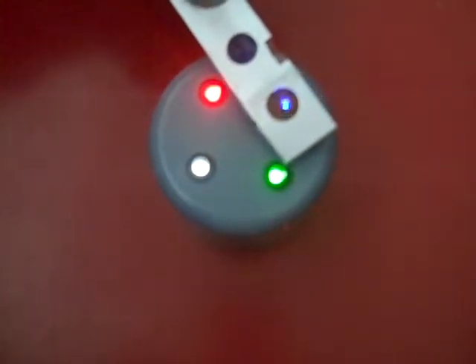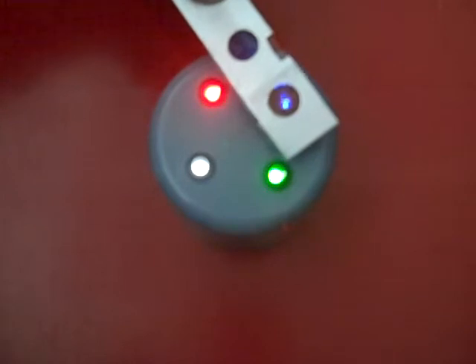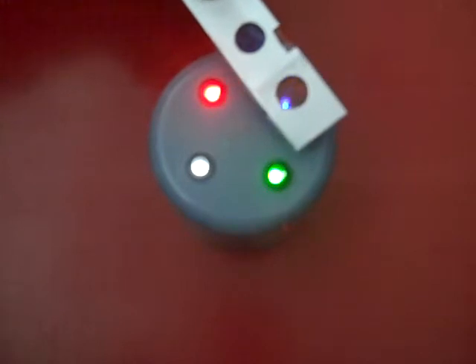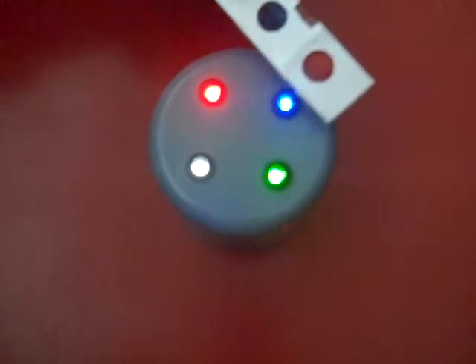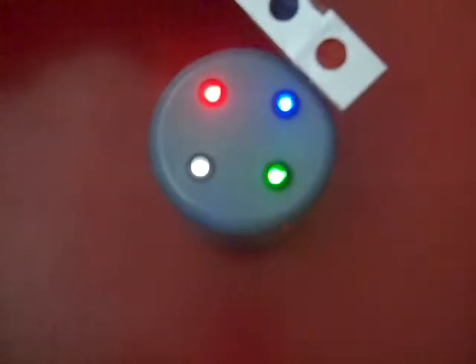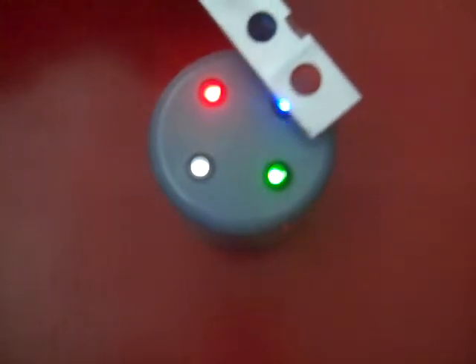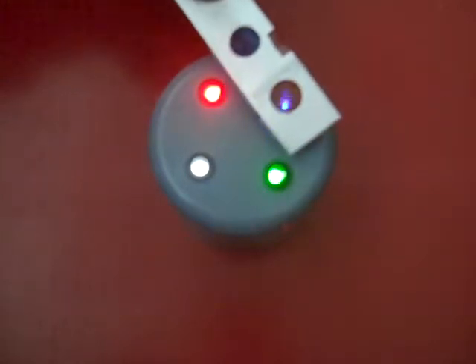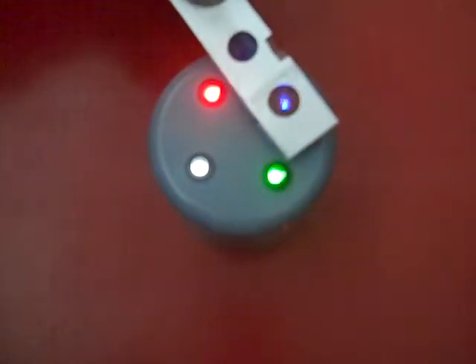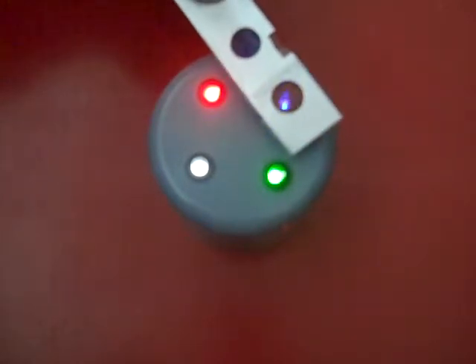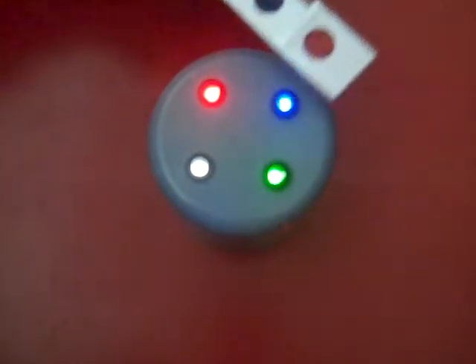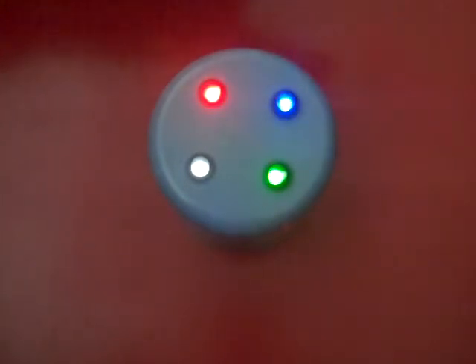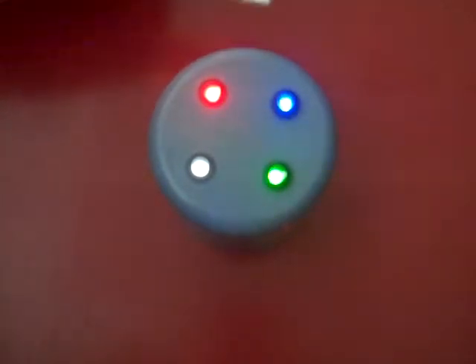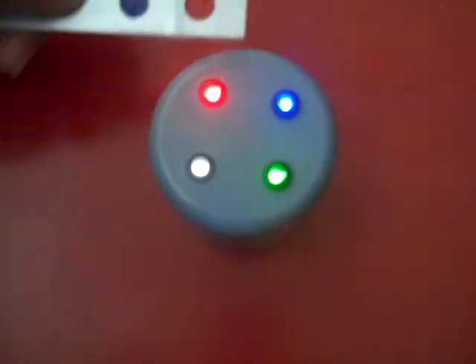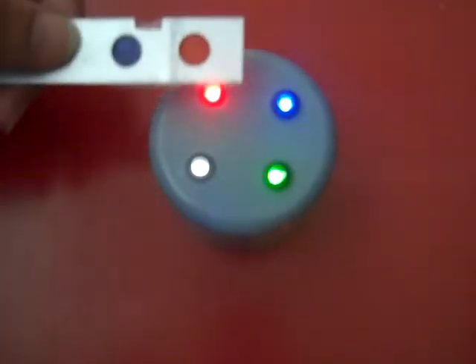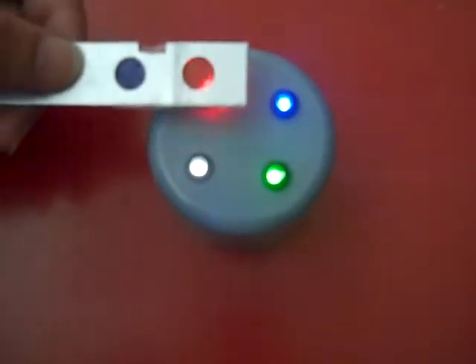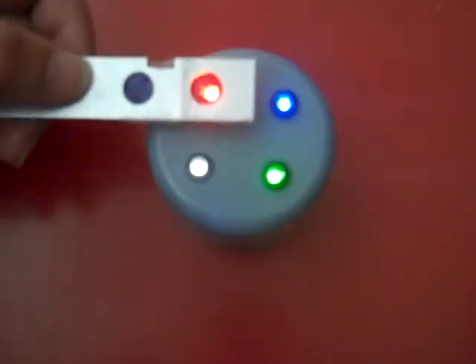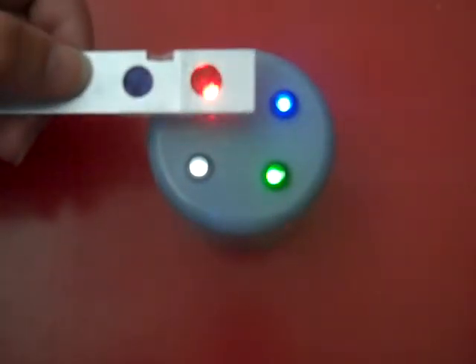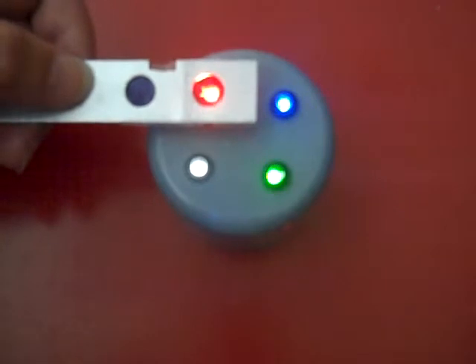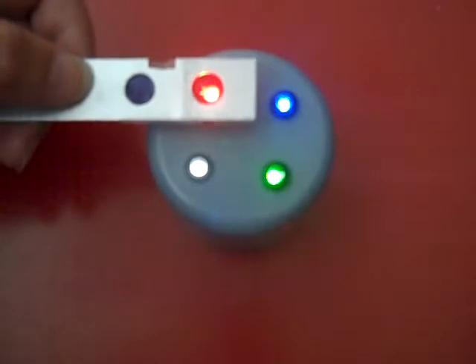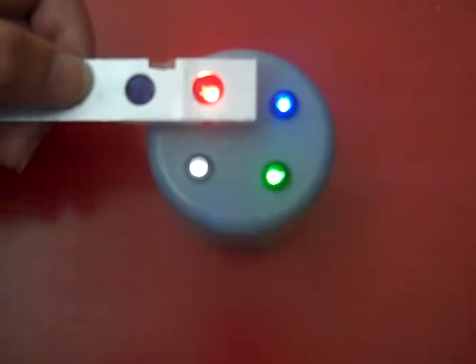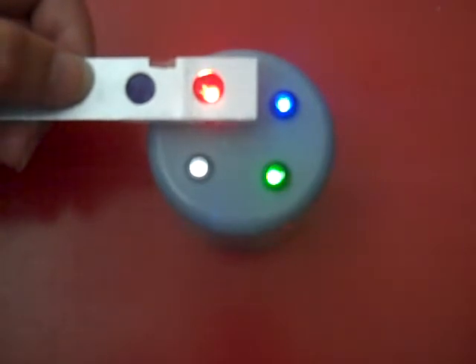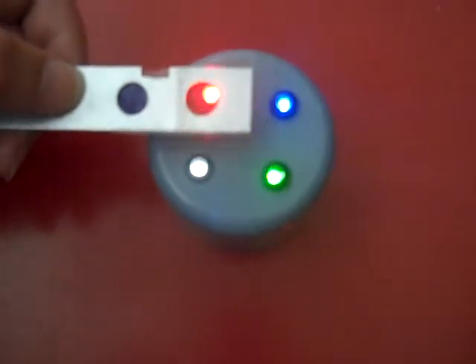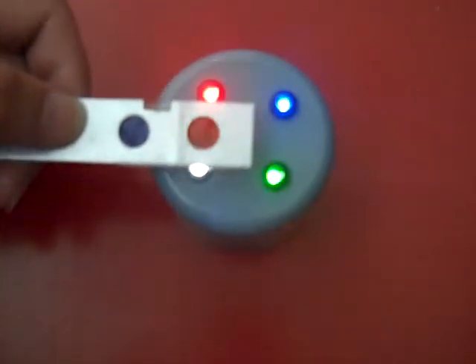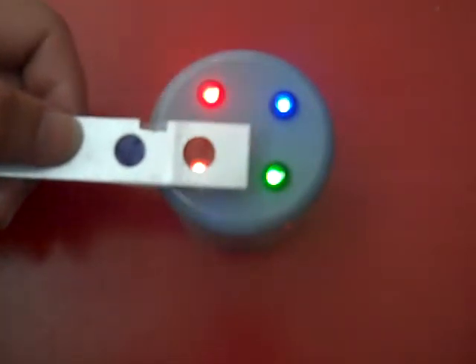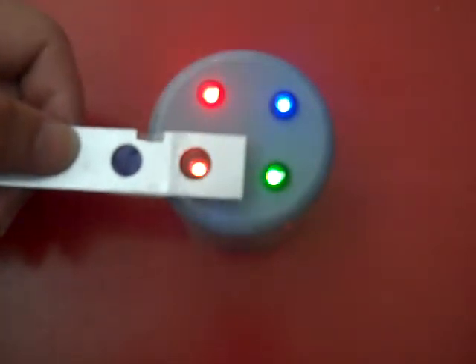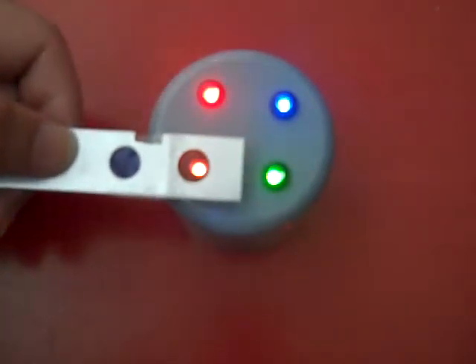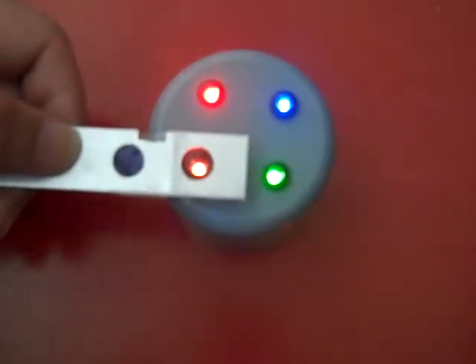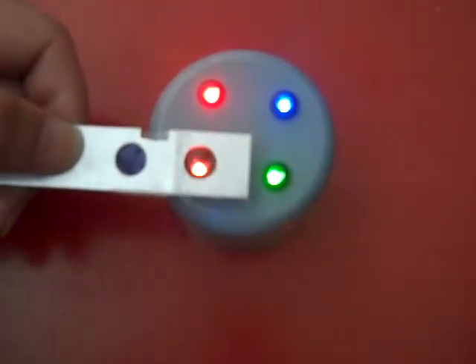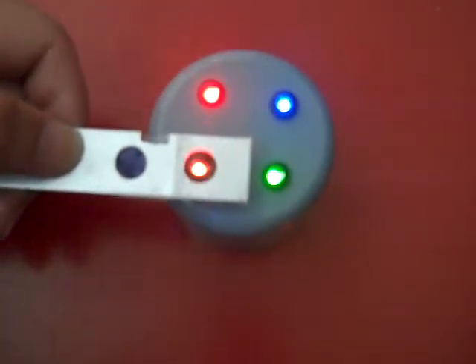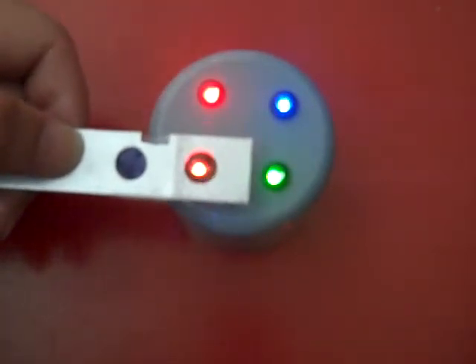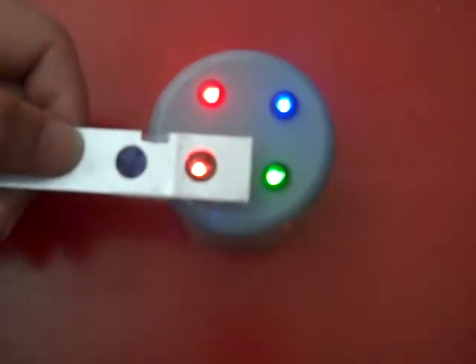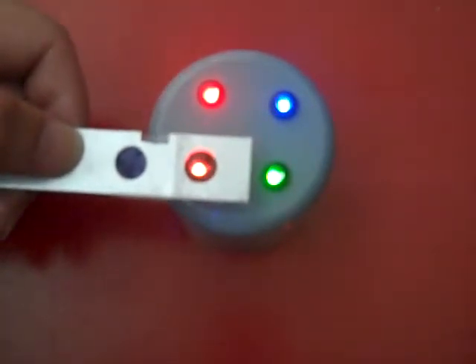So it is quite clear that if you have a red filter then your best colour would be a red LED, and your second best would be the white LED.